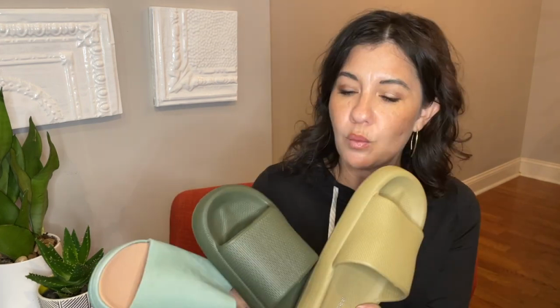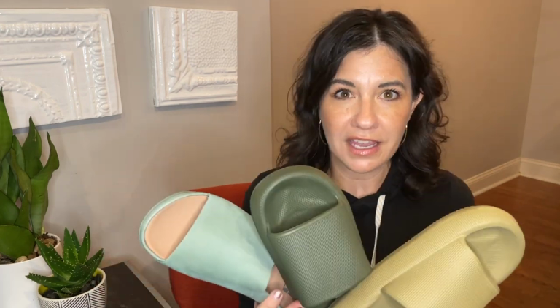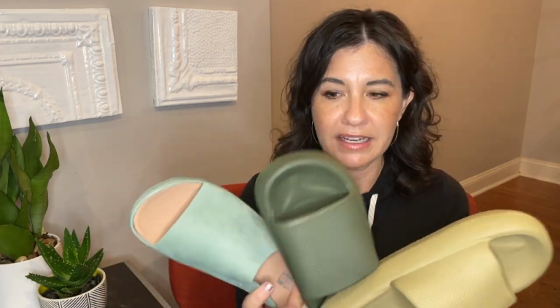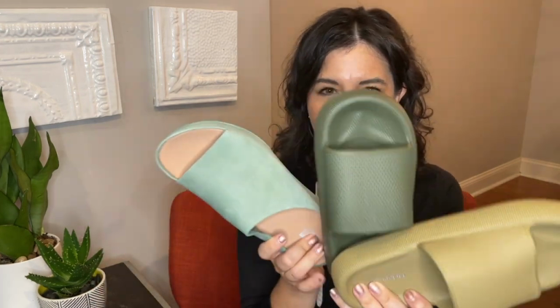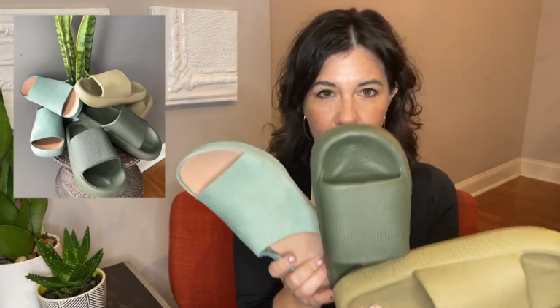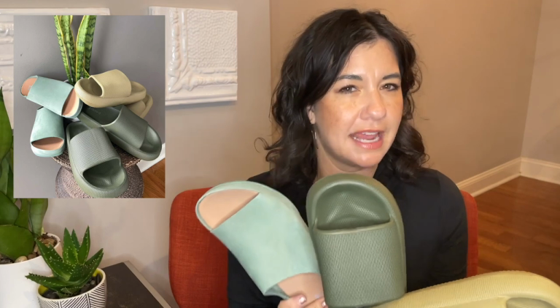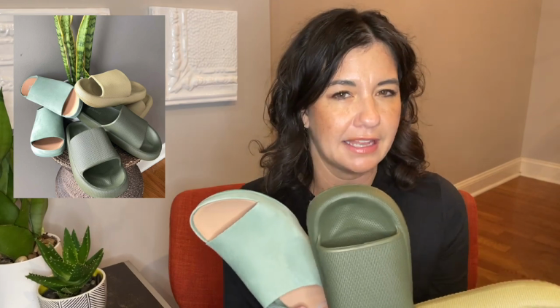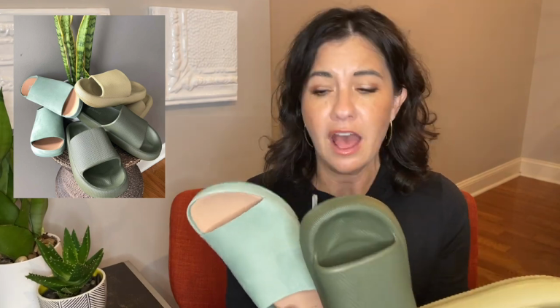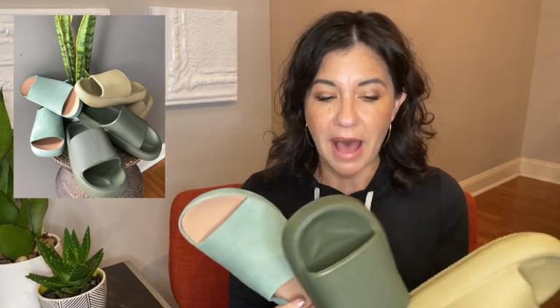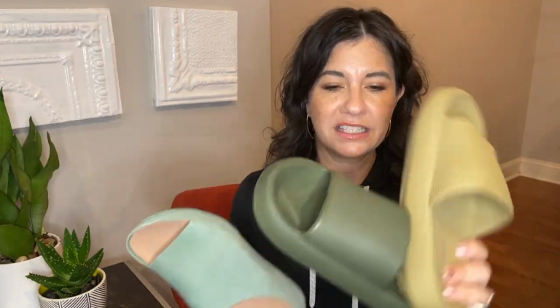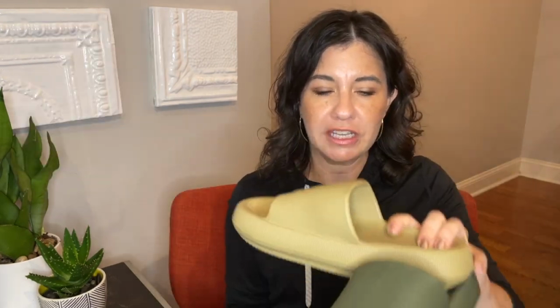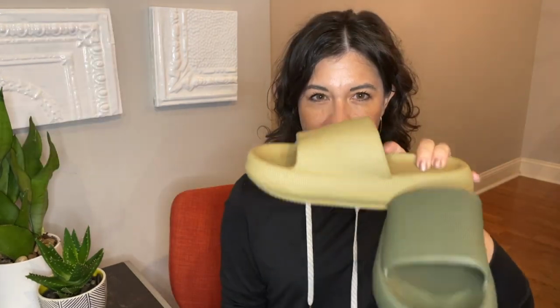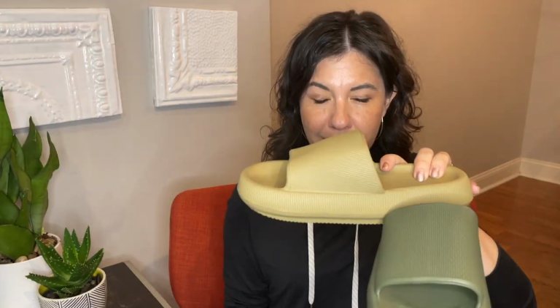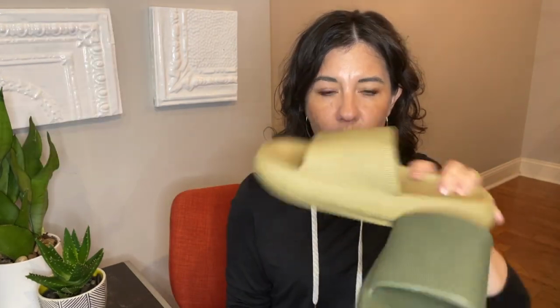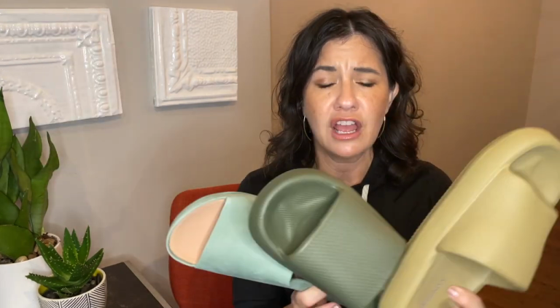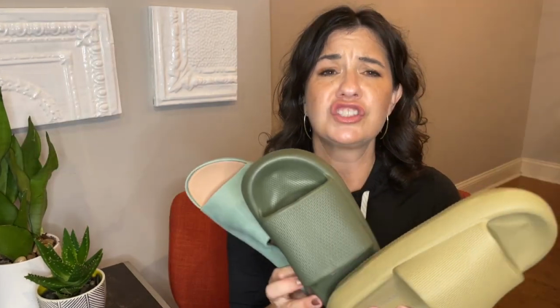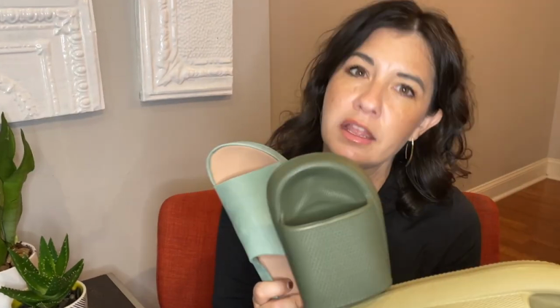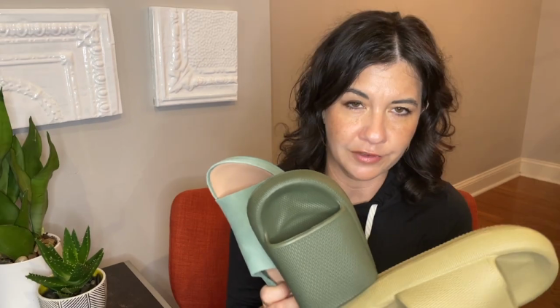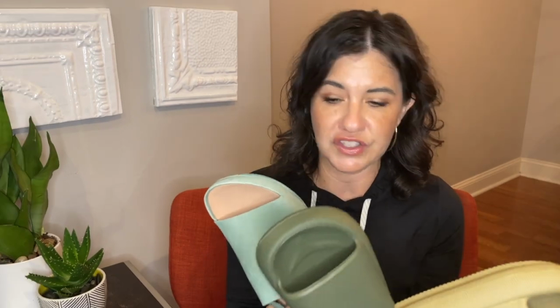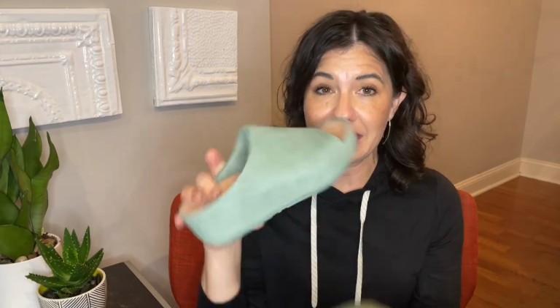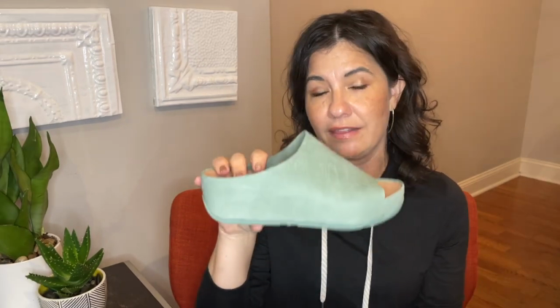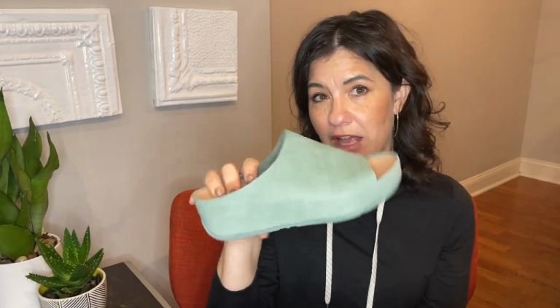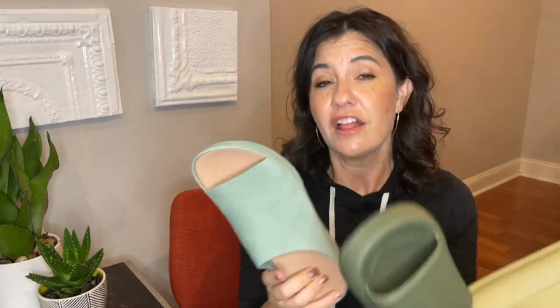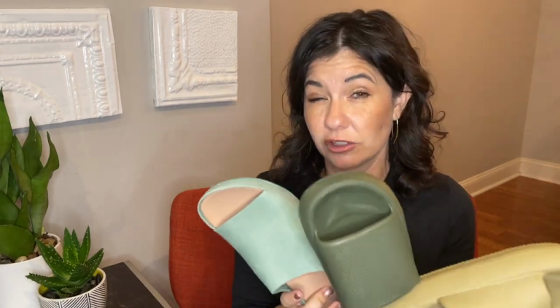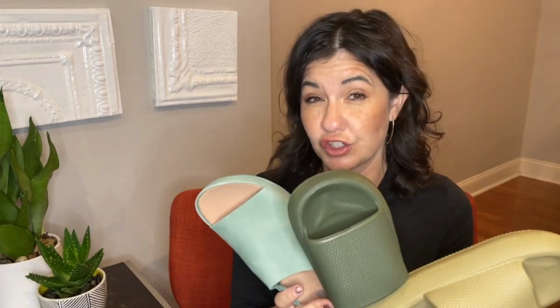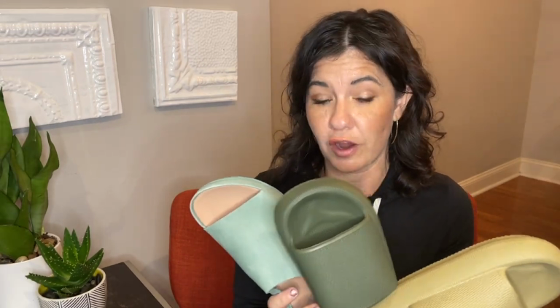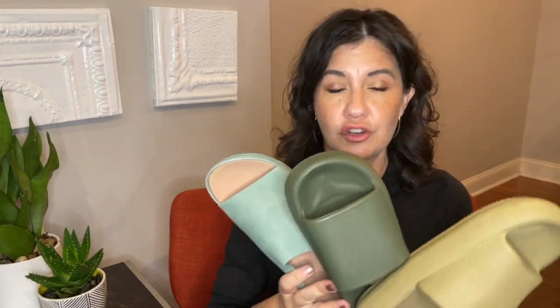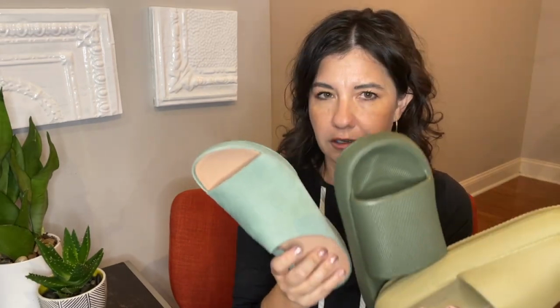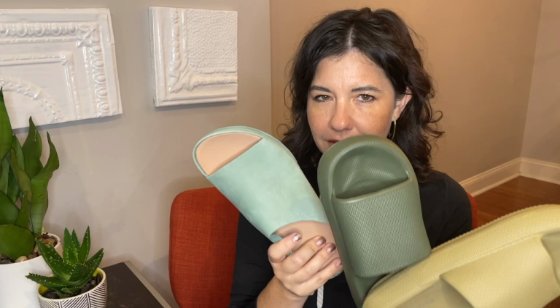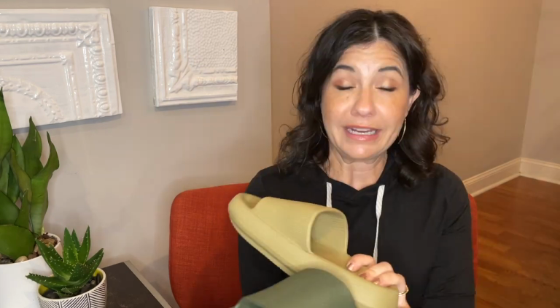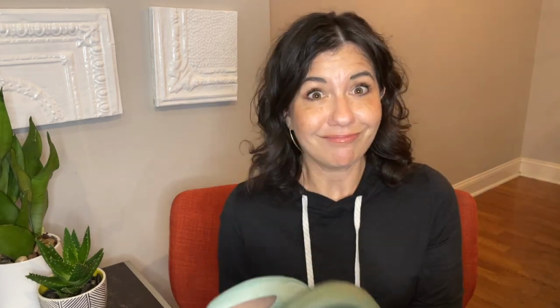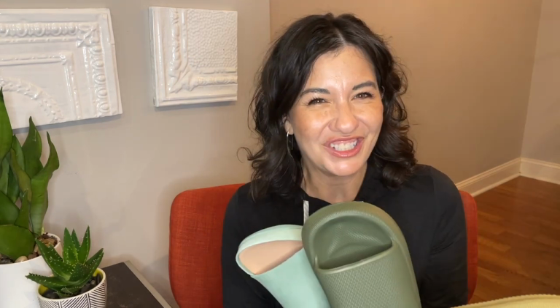One thing to keep in mind: I chose green to look at today, but especially in the EVA material ones, there are tons of colors. Even in the FitFlops, there are several colors to choose from. So don't feel like you're limited to the green. All right, let's get started.